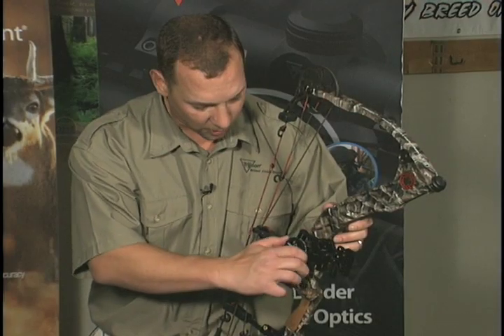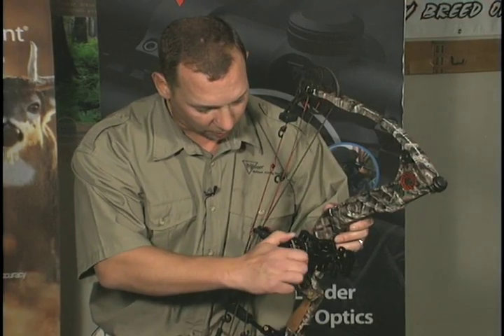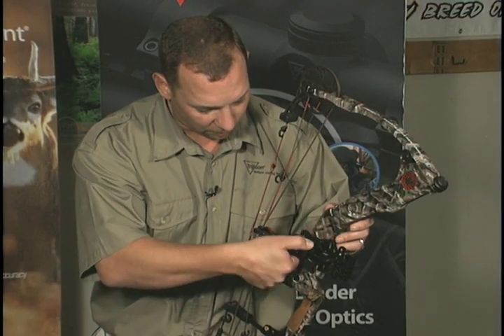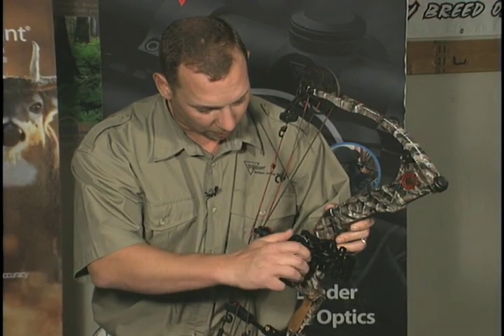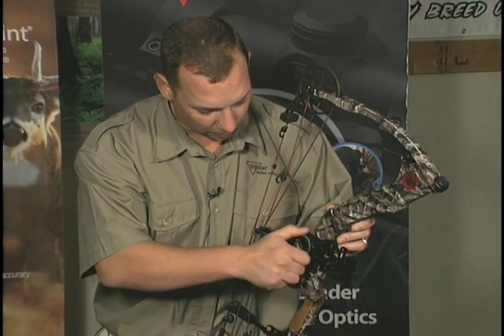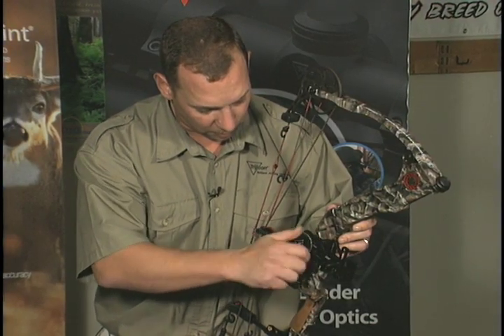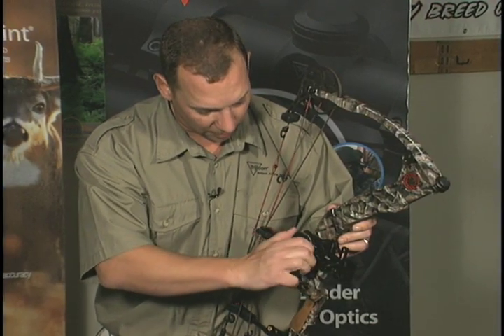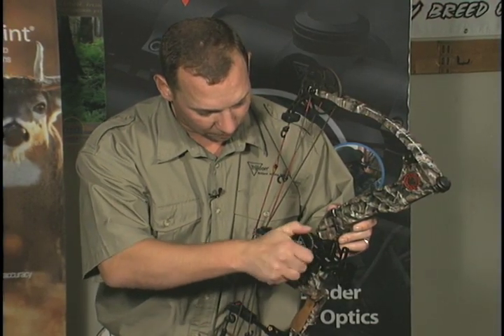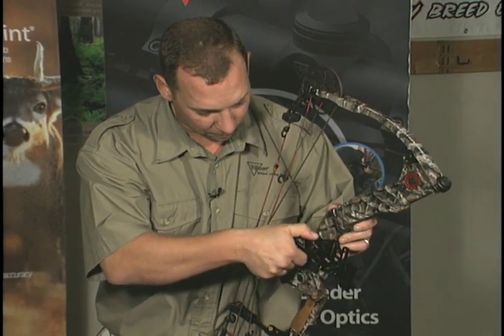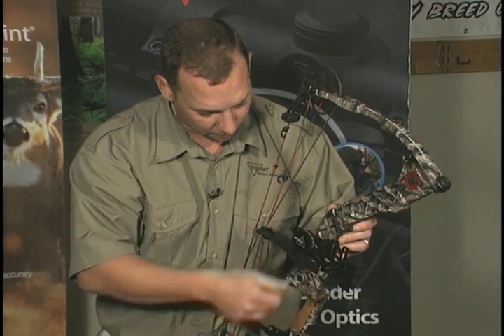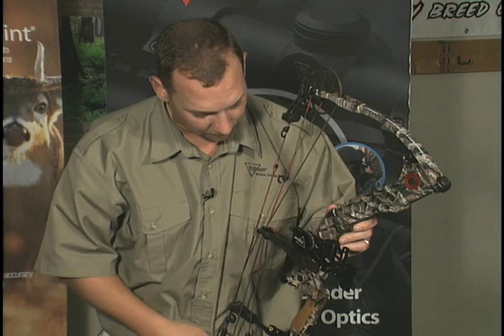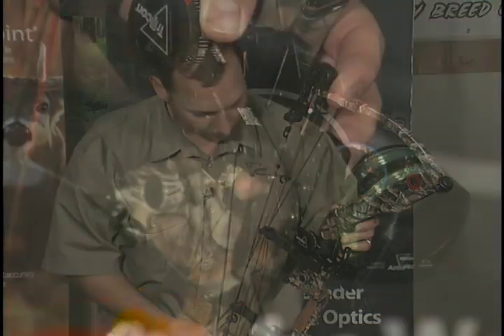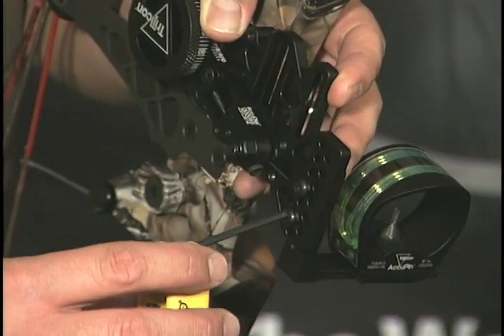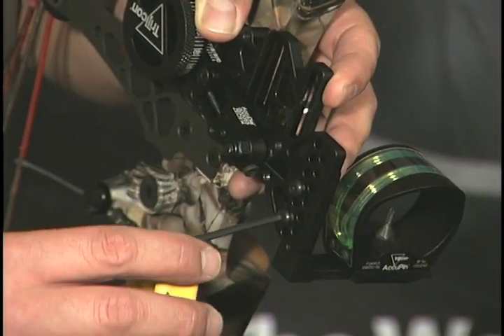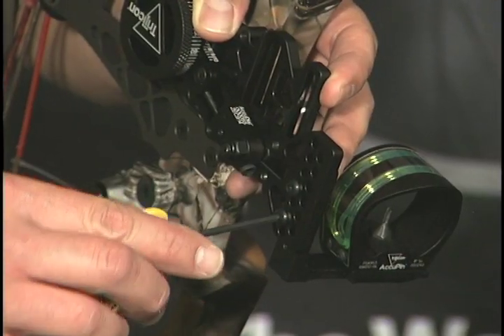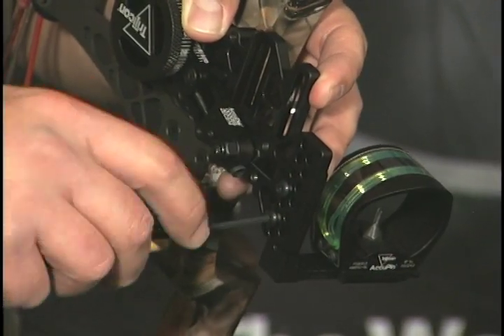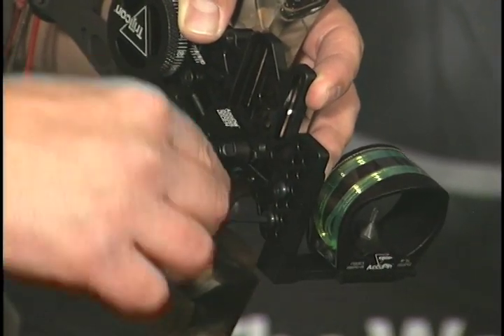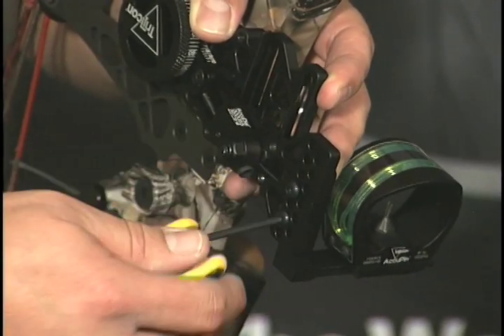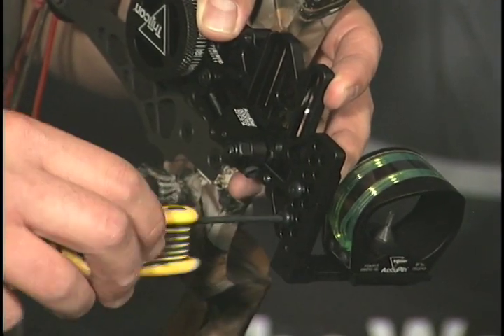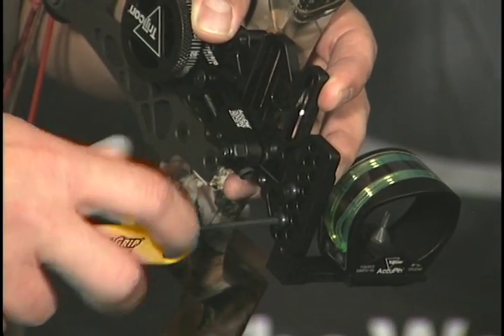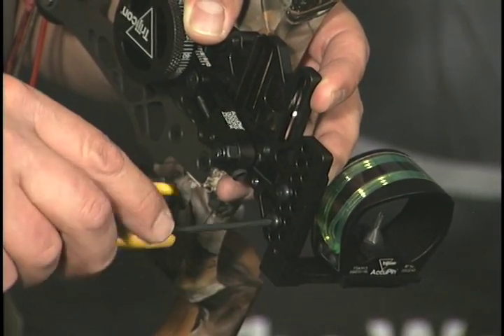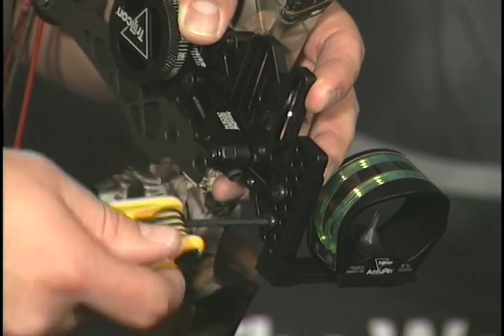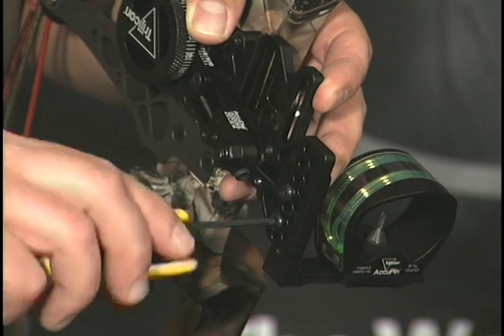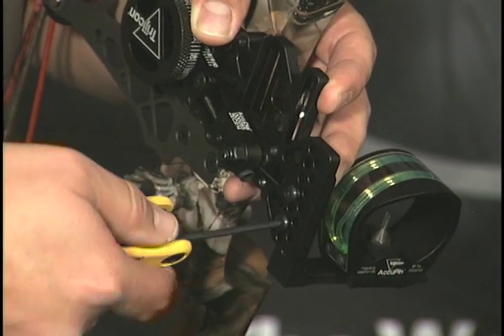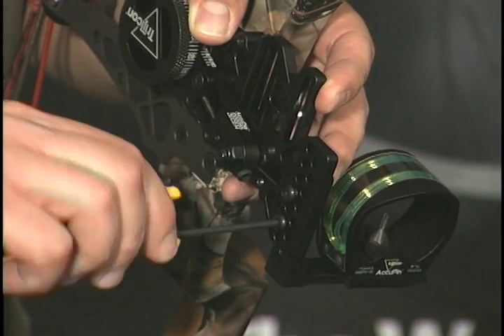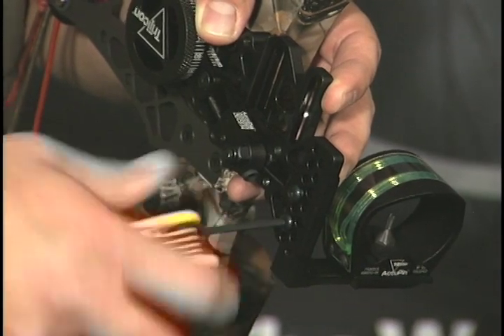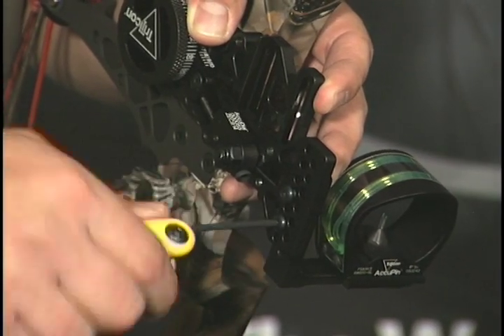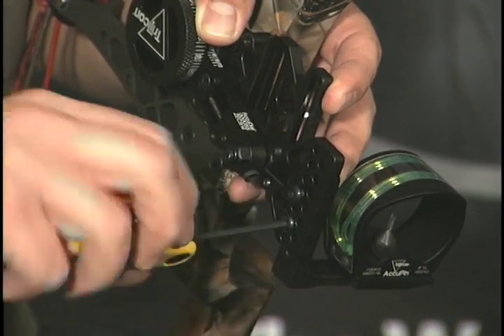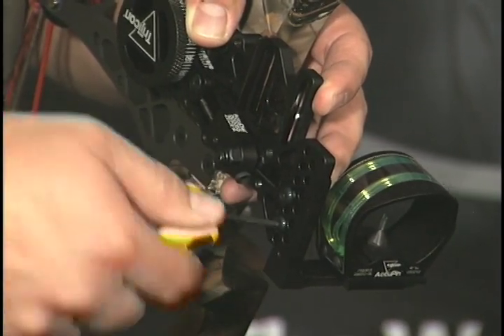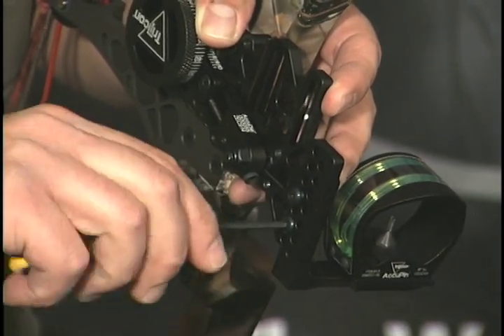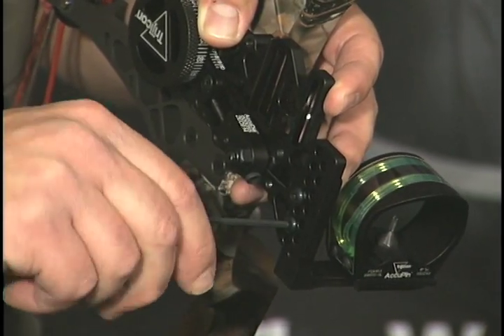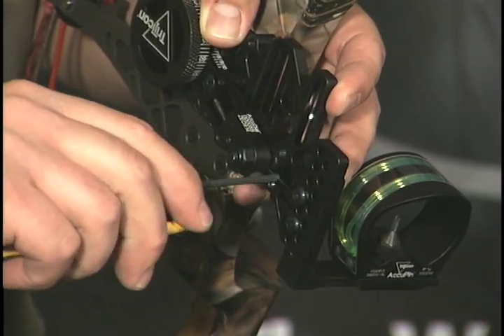Rotate the yardage wheel forward until the unit is bottomed out. Mount the angle bracket to the elevation arm as low as possible so that your arrow fletchings will not make contact with the angle bracket when the arrow is shot. This position is your maximum range.